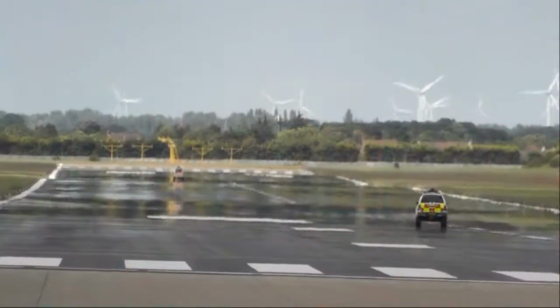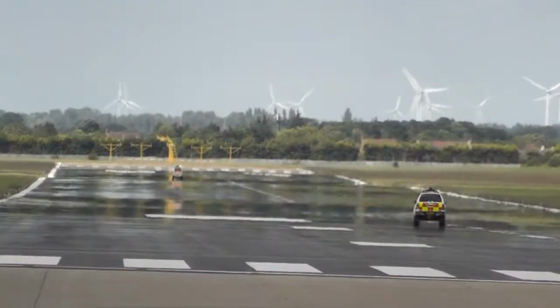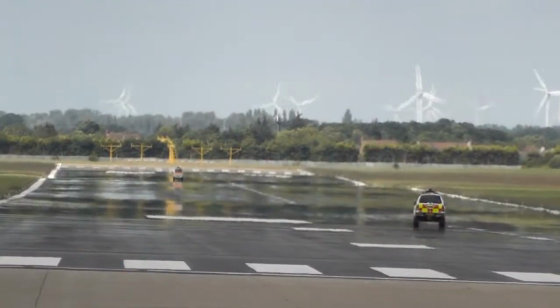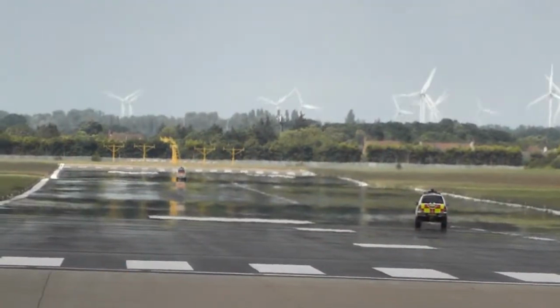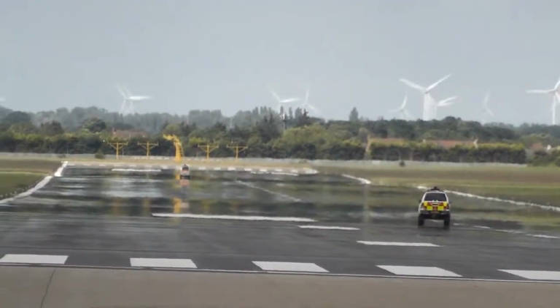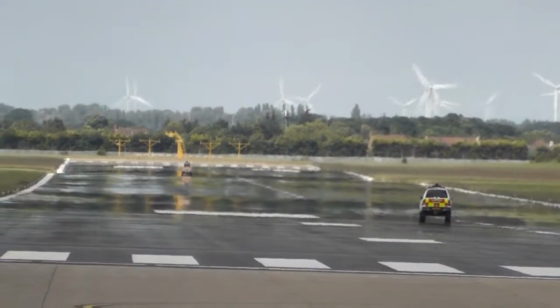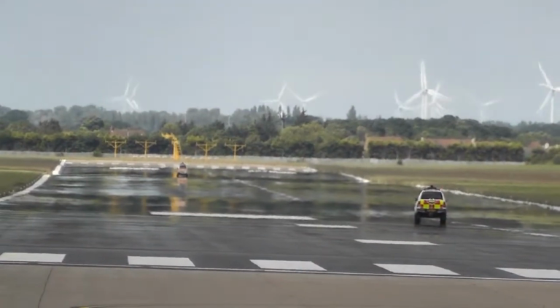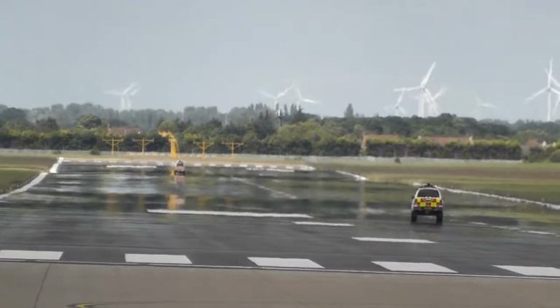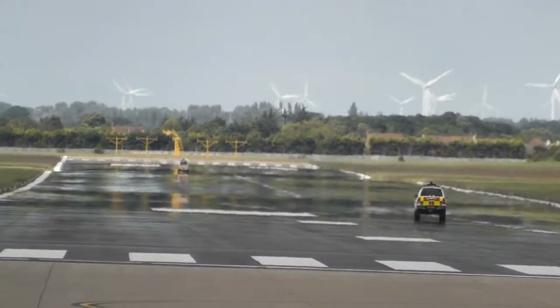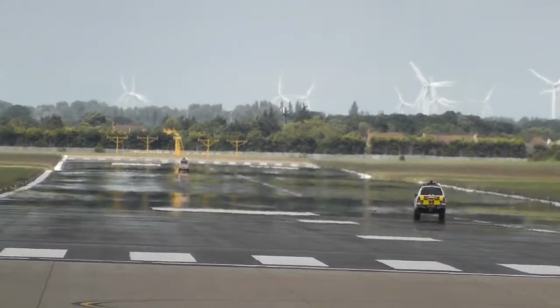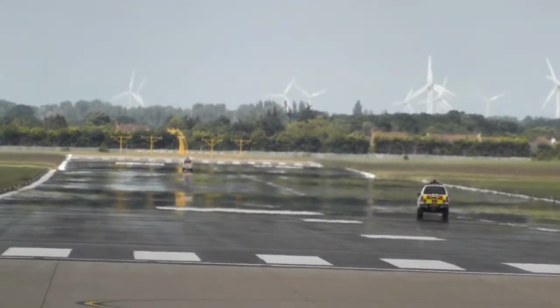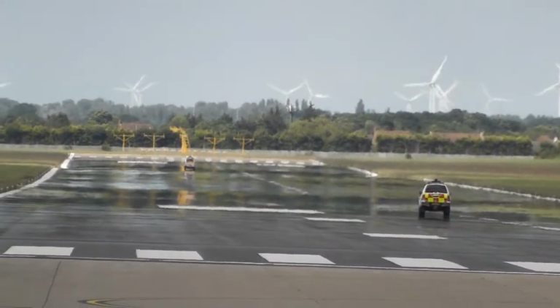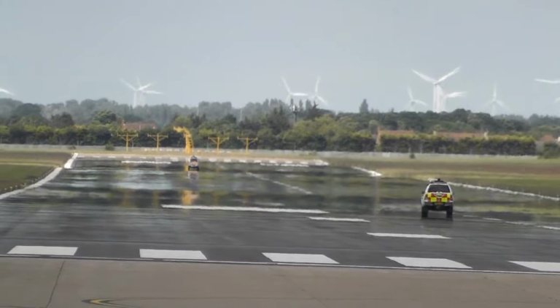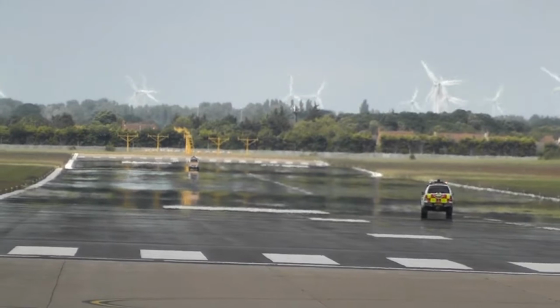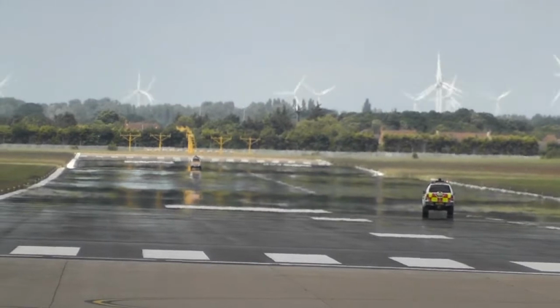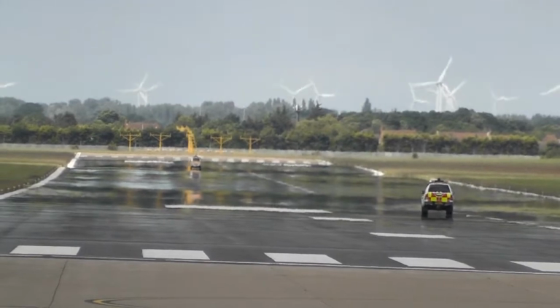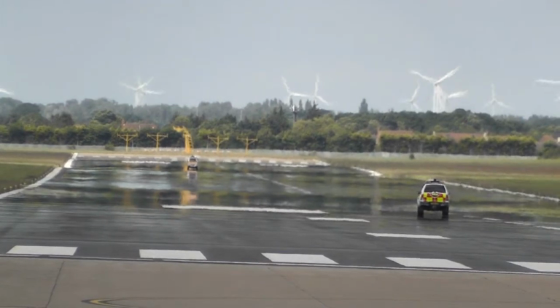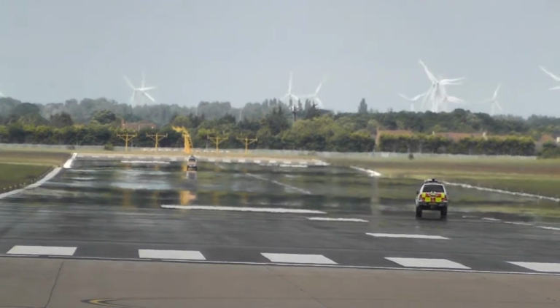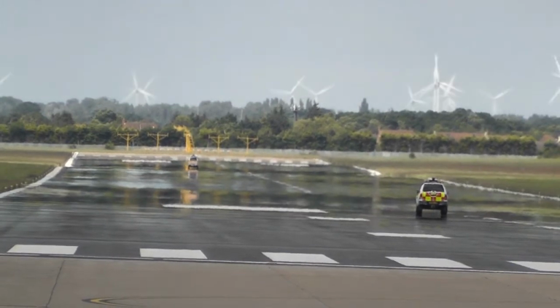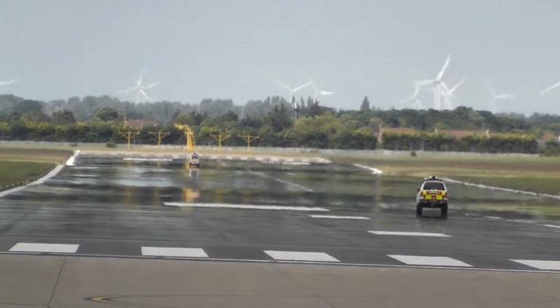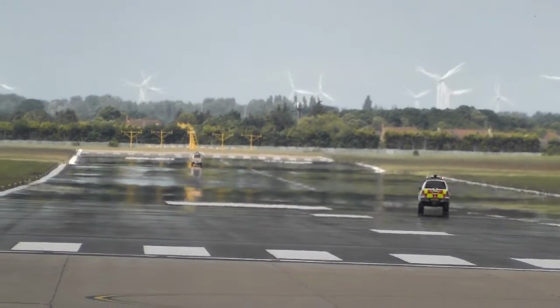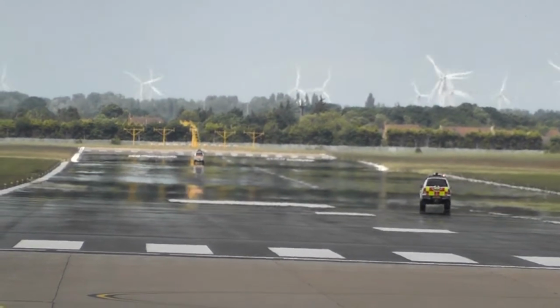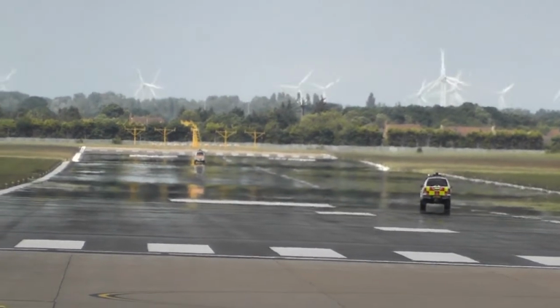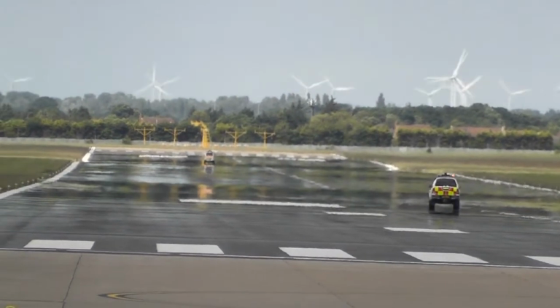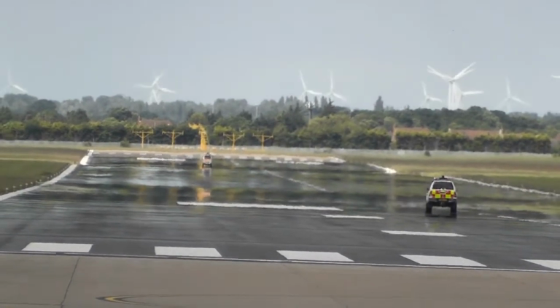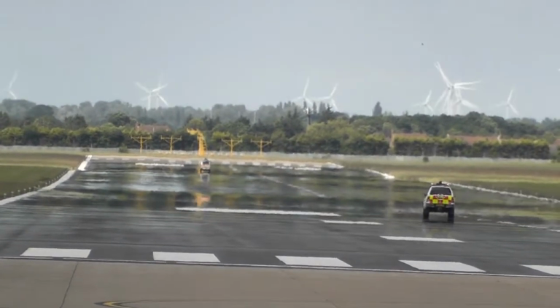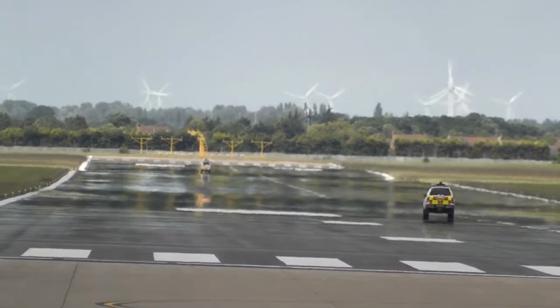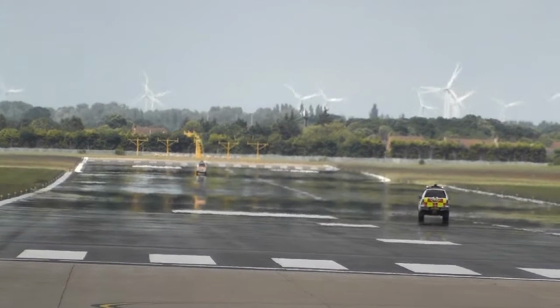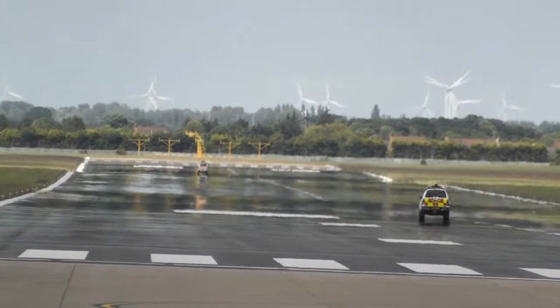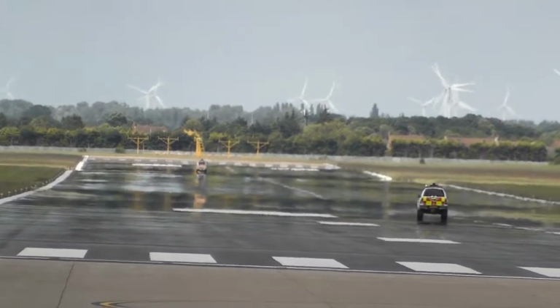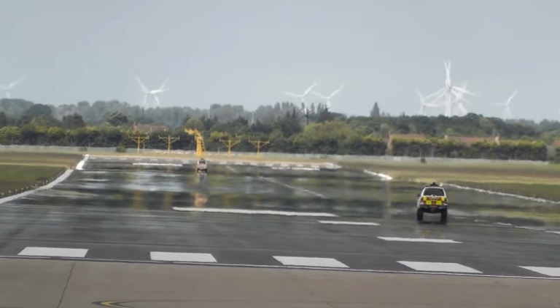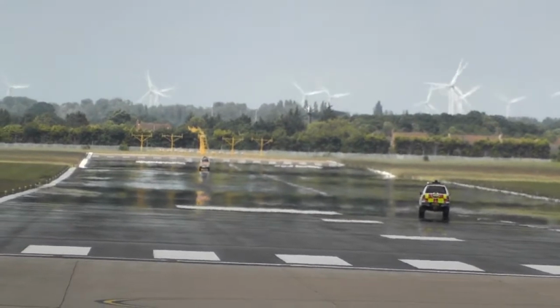Welcome to Tower, good evening, World Express 973. World Express 973, Doncaster, good evening, runway 02, clear to land, surface wind 030 degrees, 4 knots.